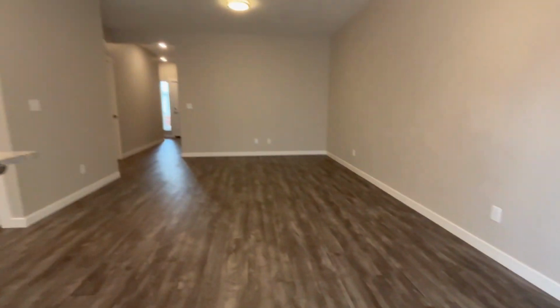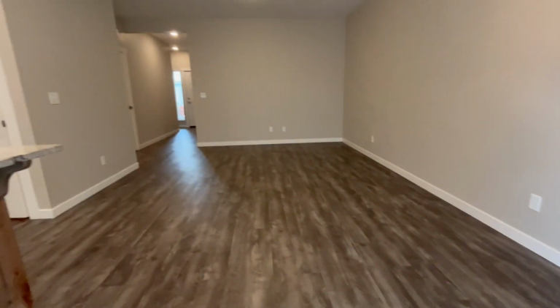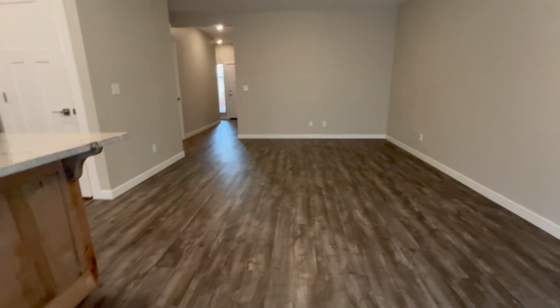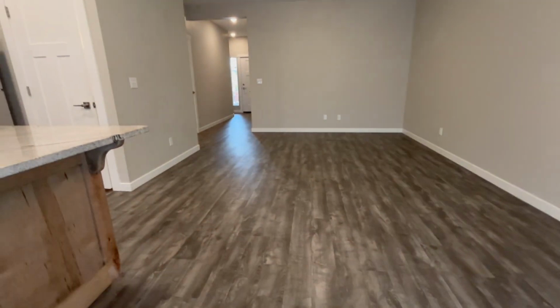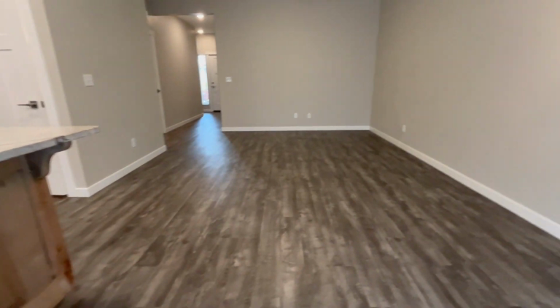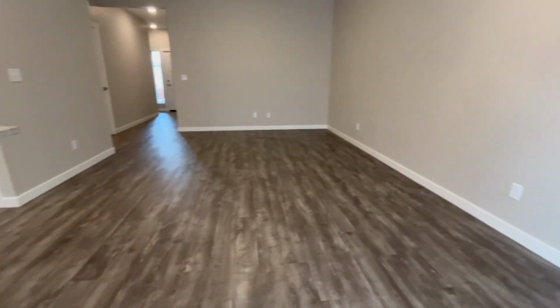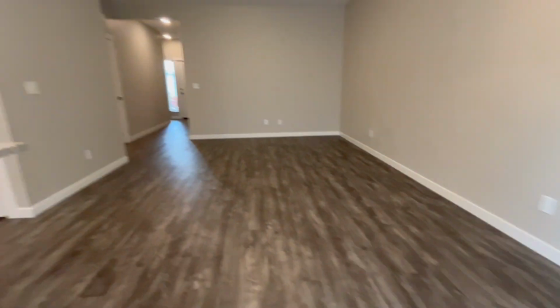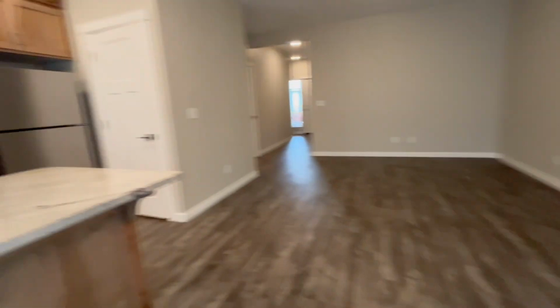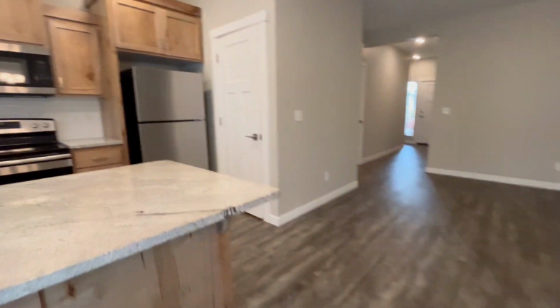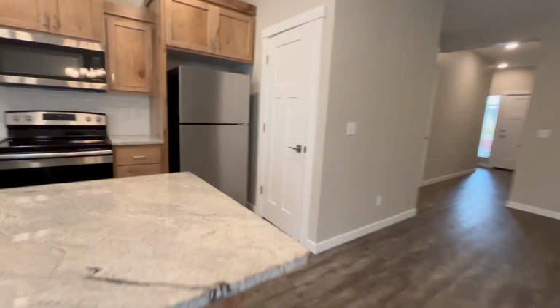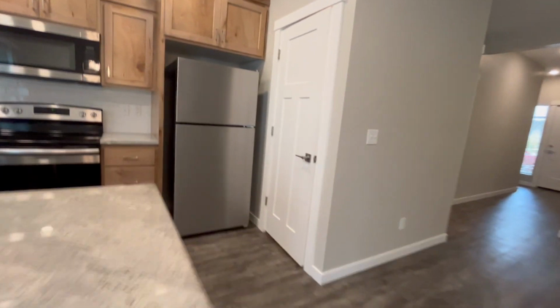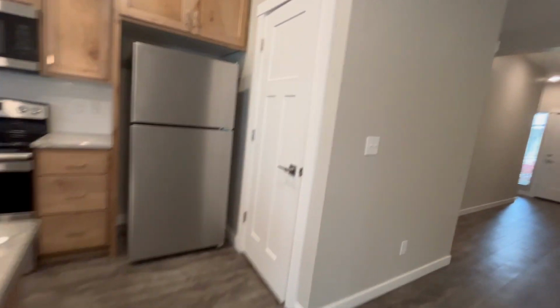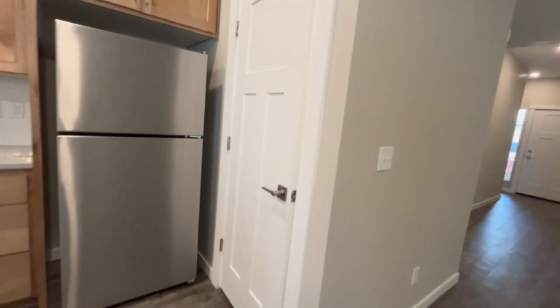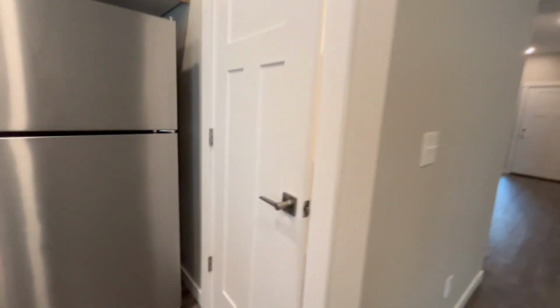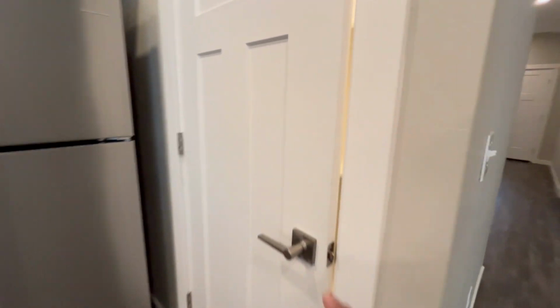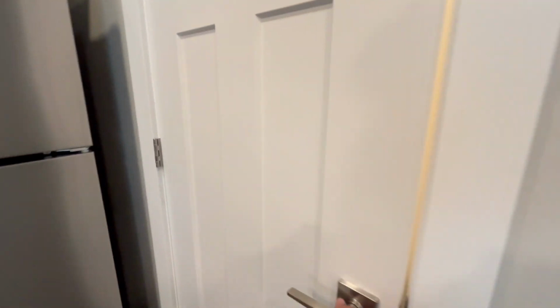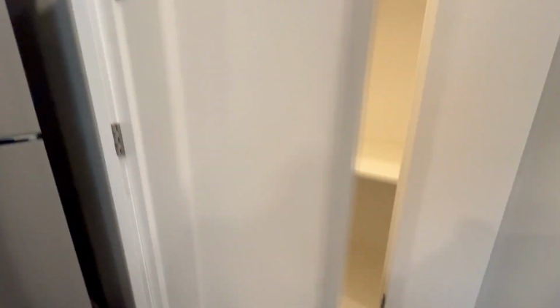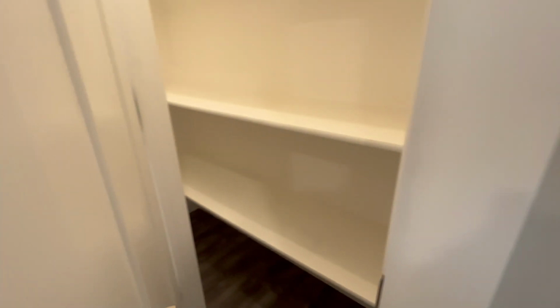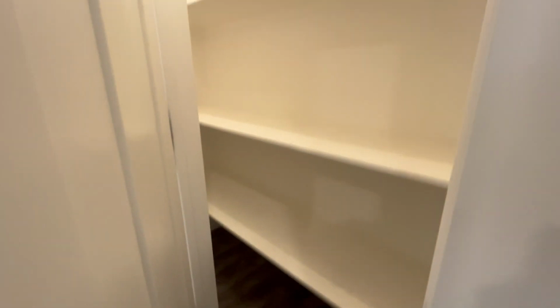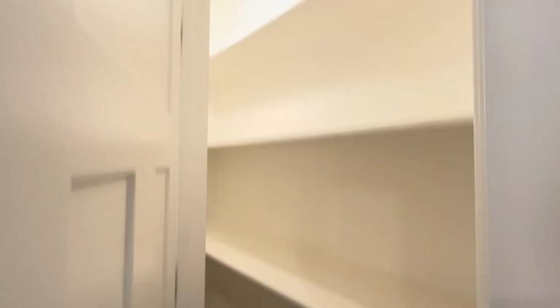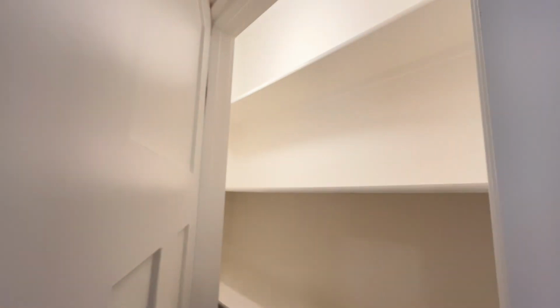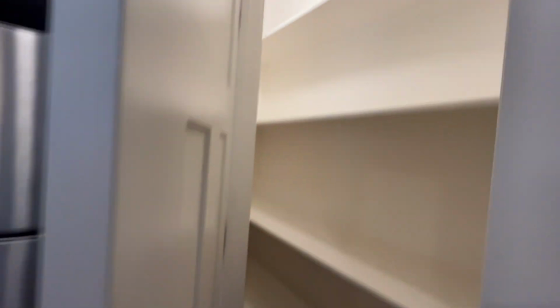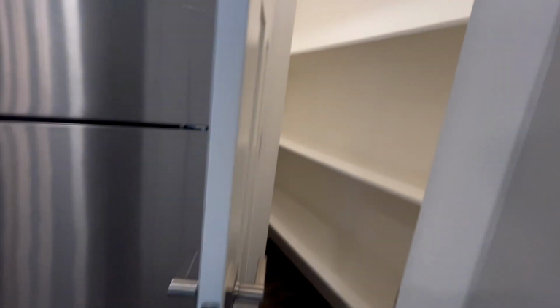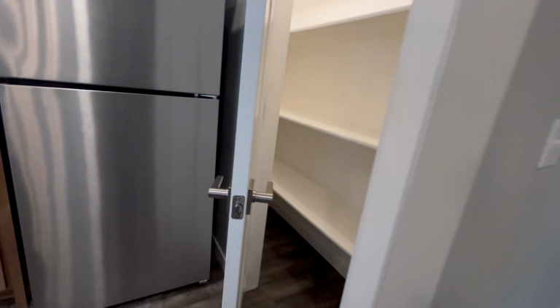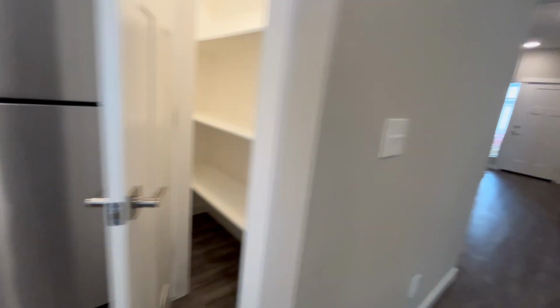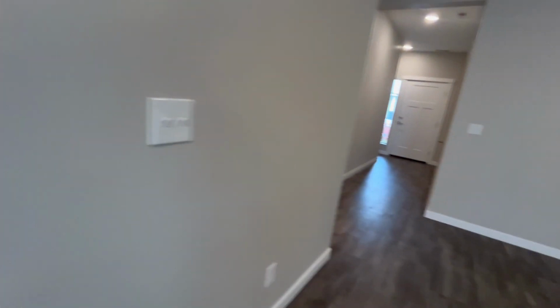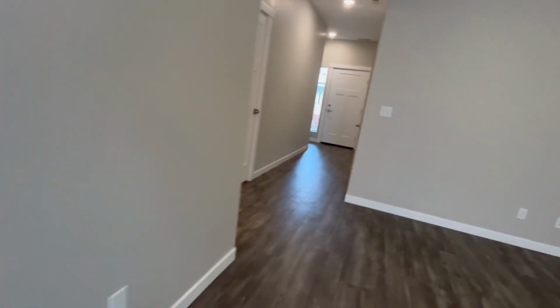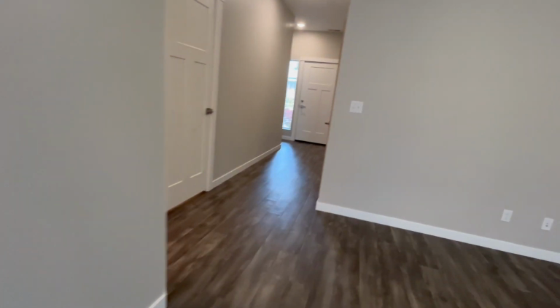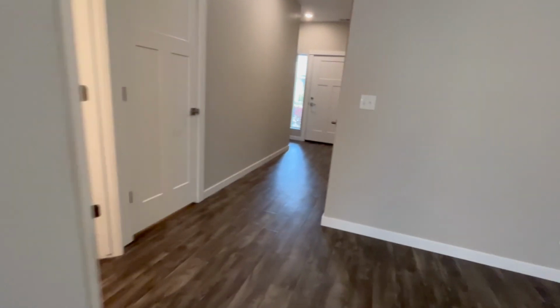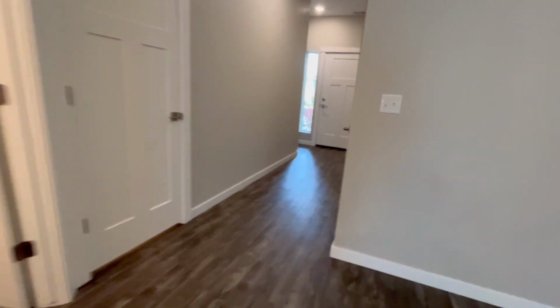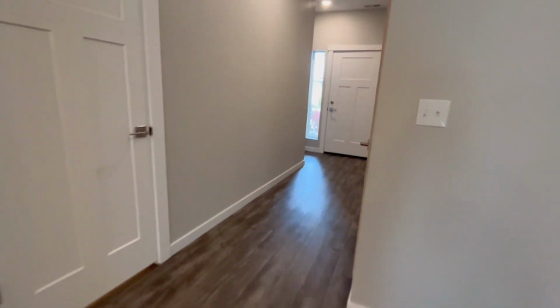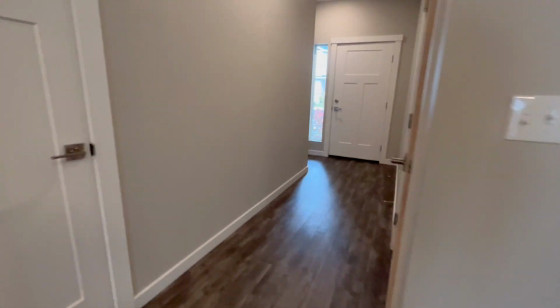Back into the kitchen — I'm not sure if you noticed, but we do have a pantry right here. Then we'll go upstairs.